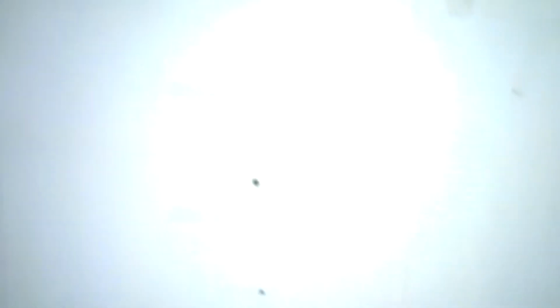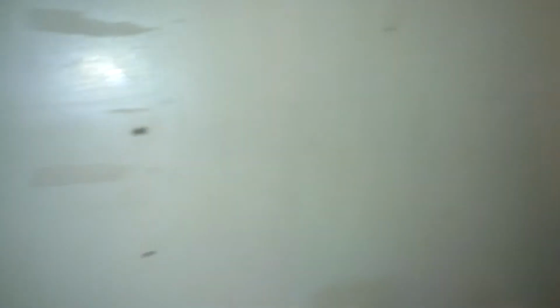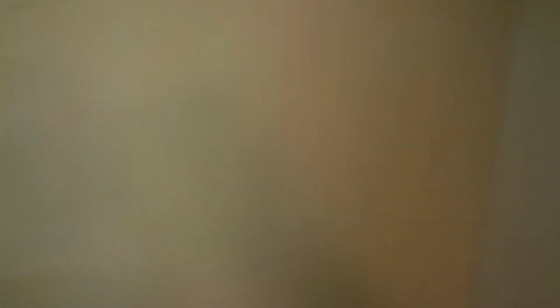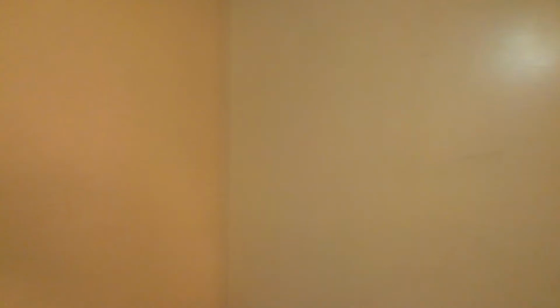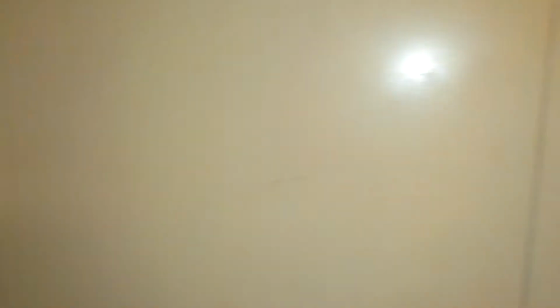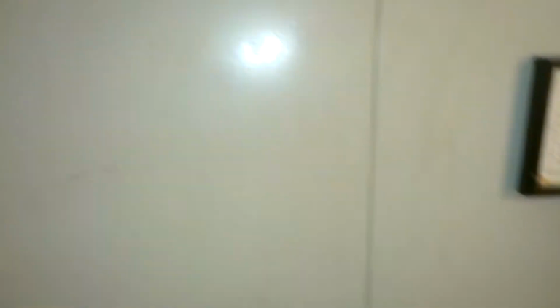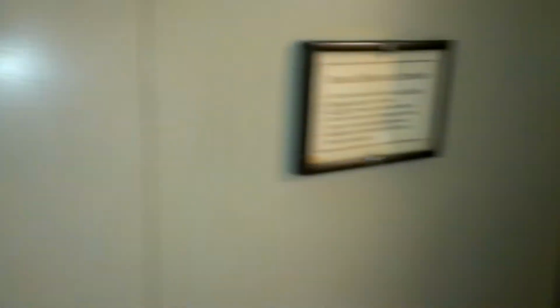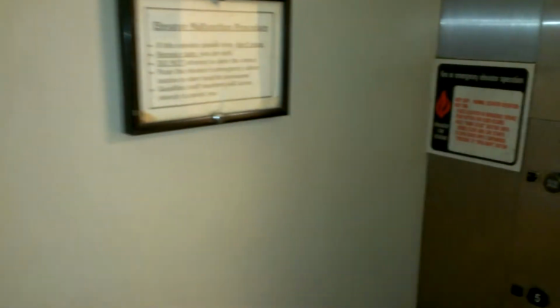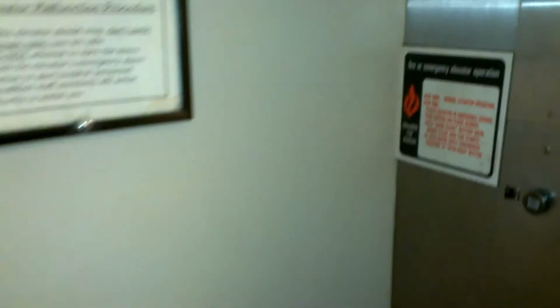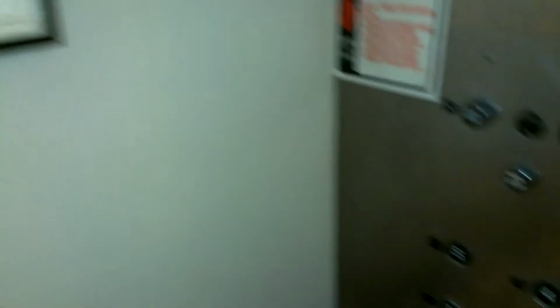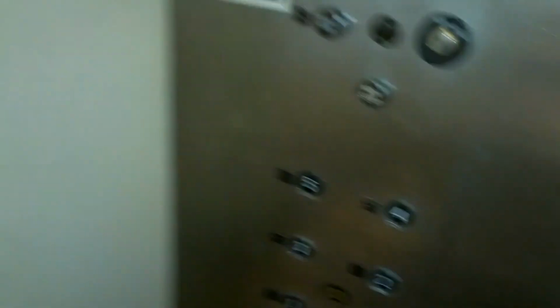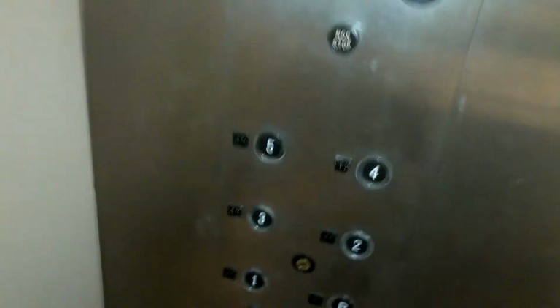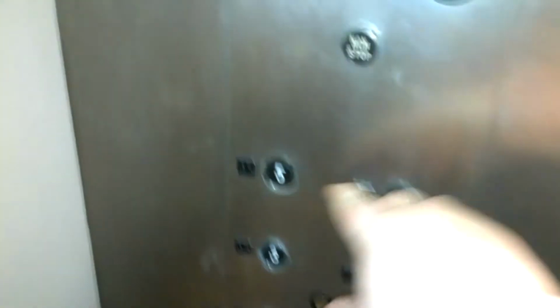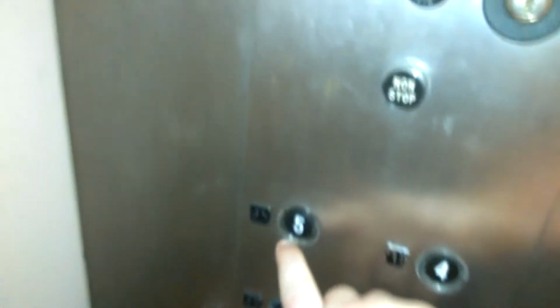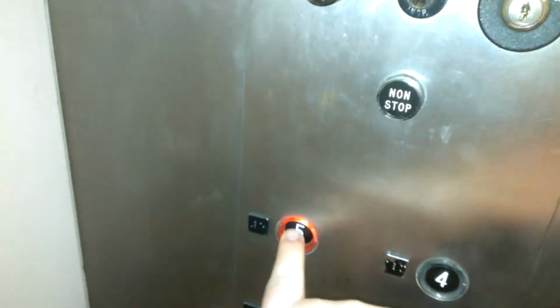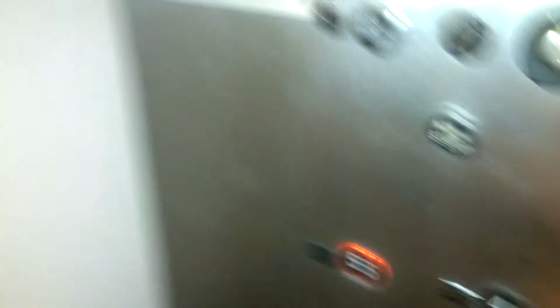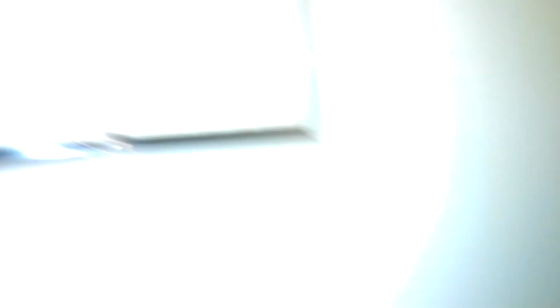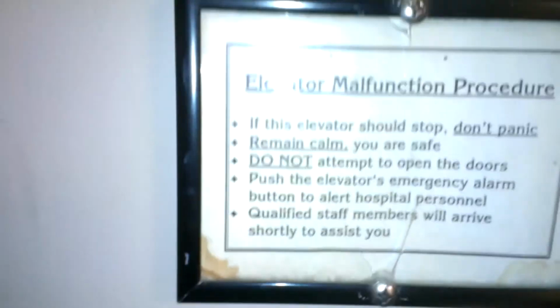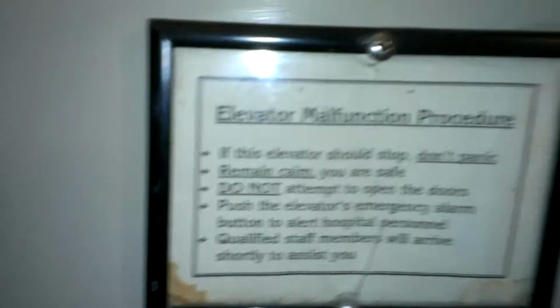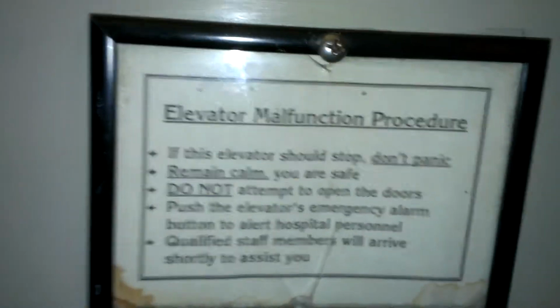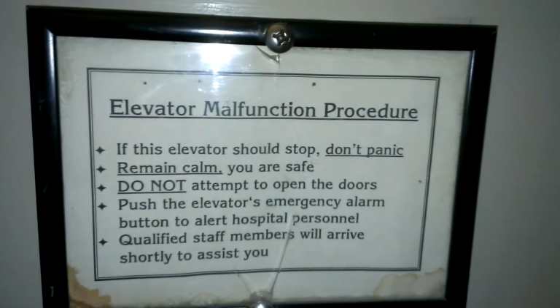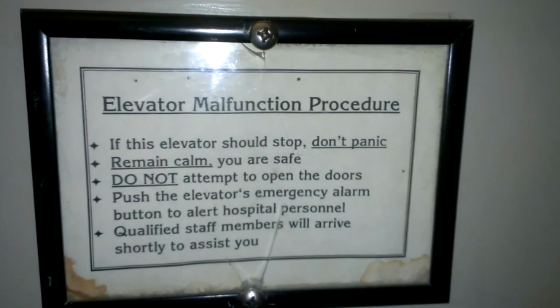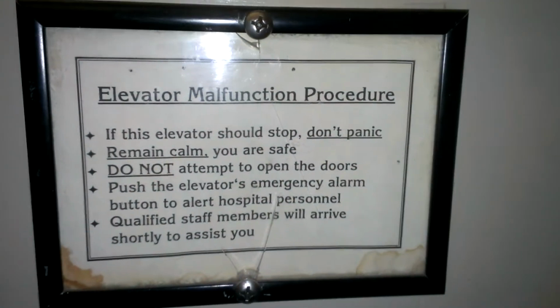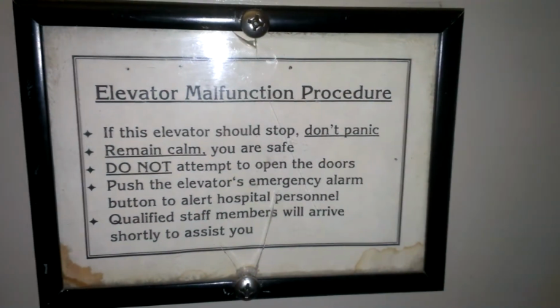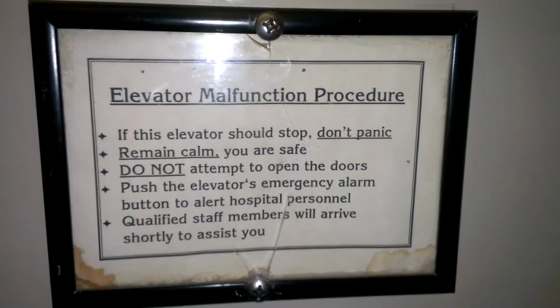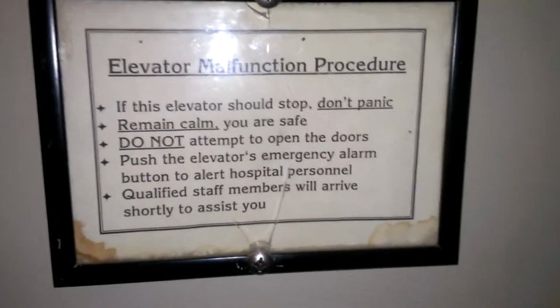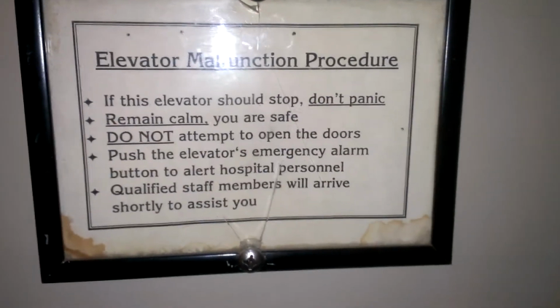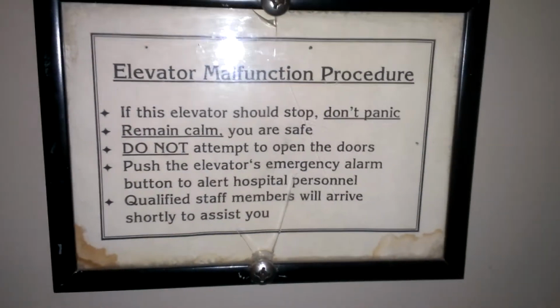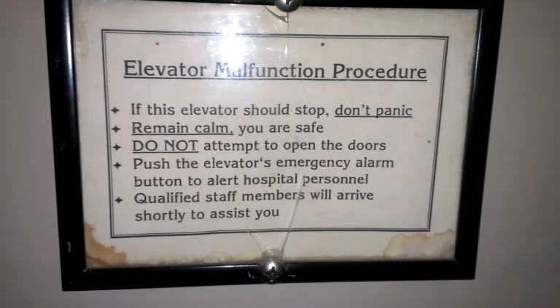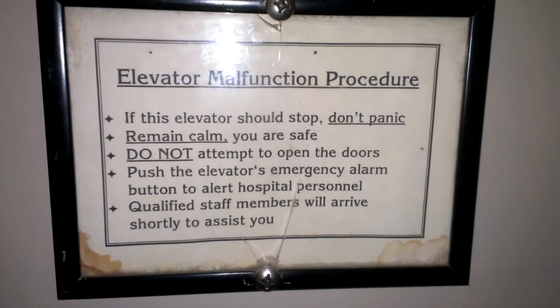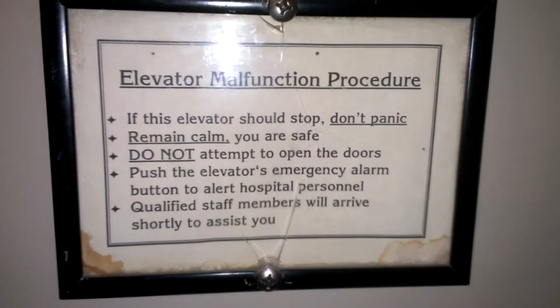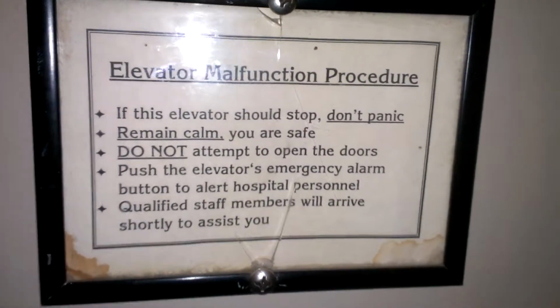This is definitely traction. I guess we can go for one more ride. Elevator malfunction procedure — you can pause the video if you want to read that more.